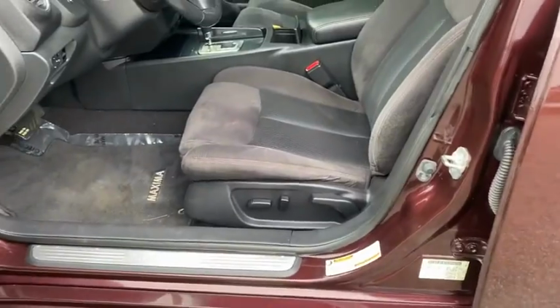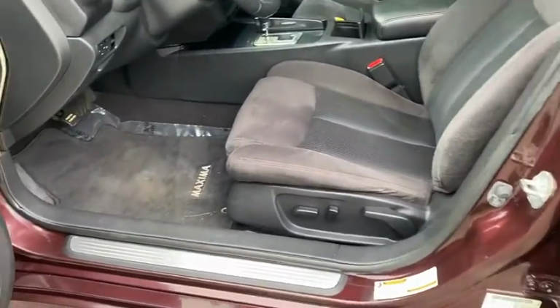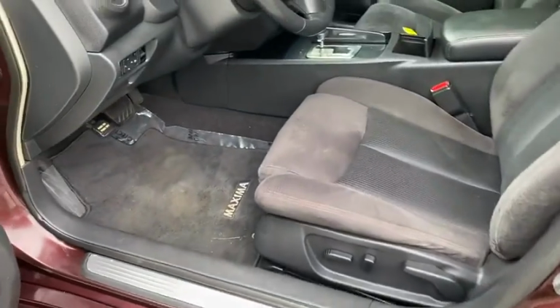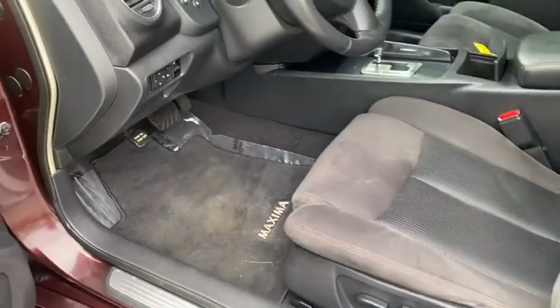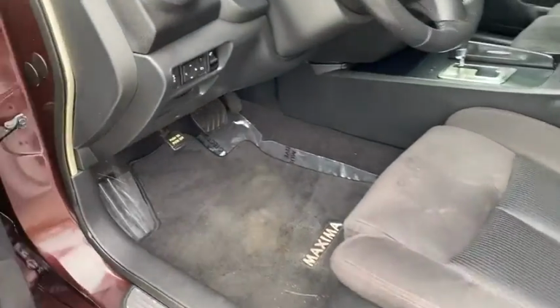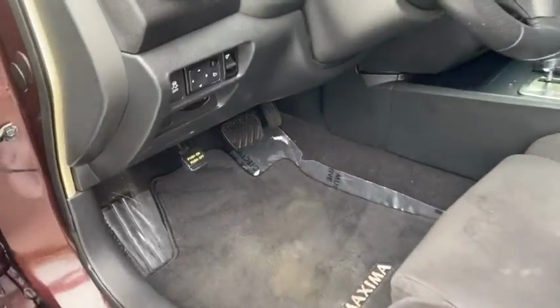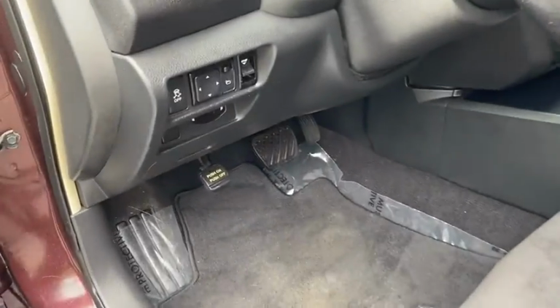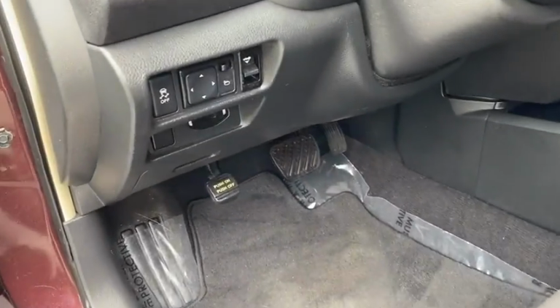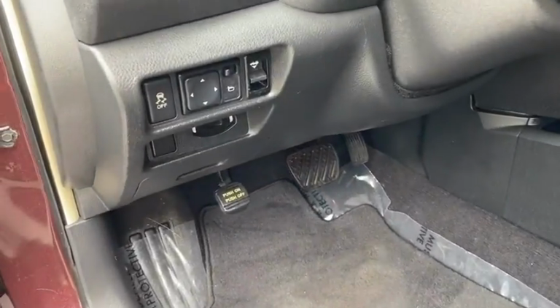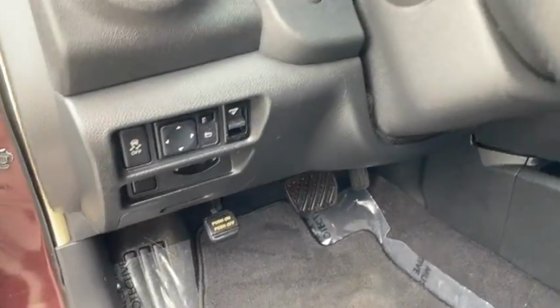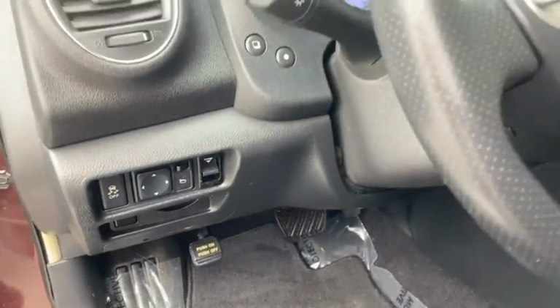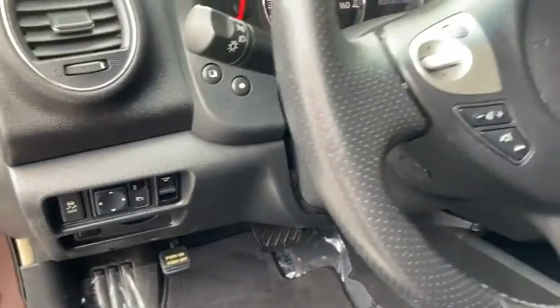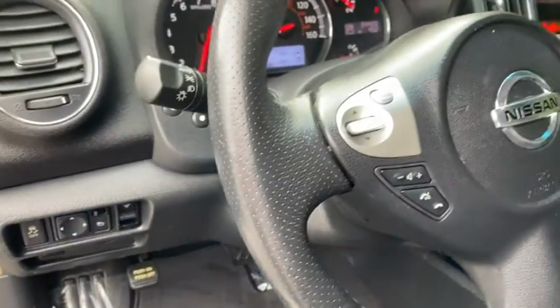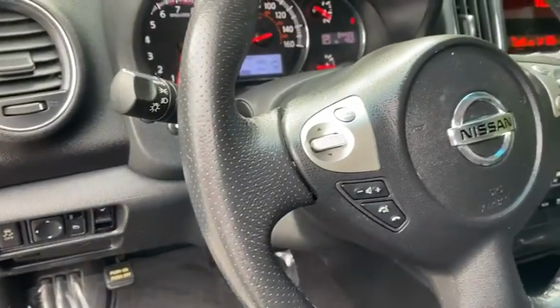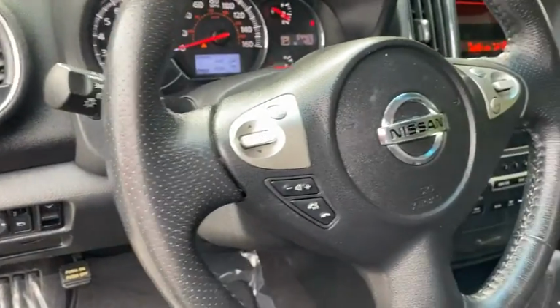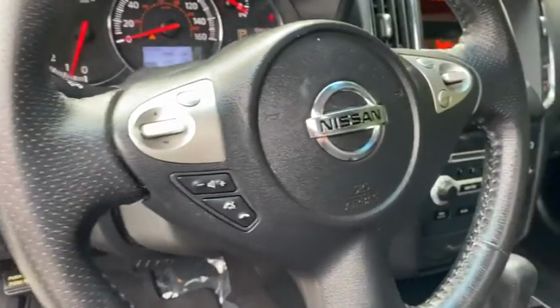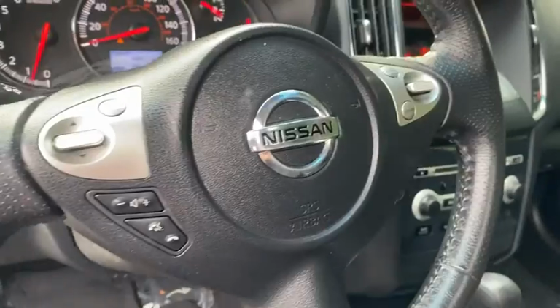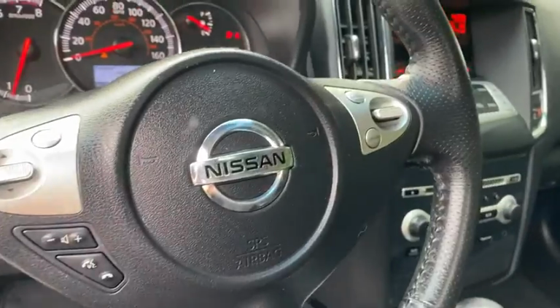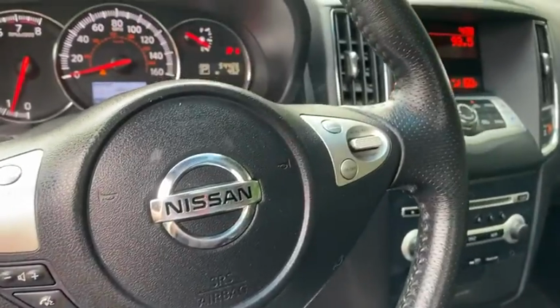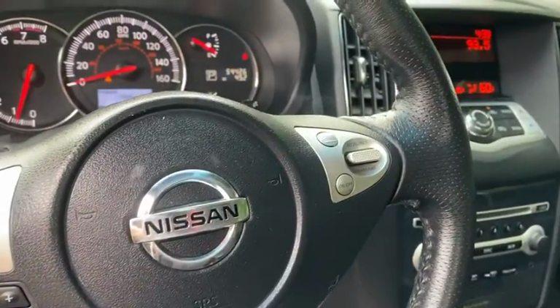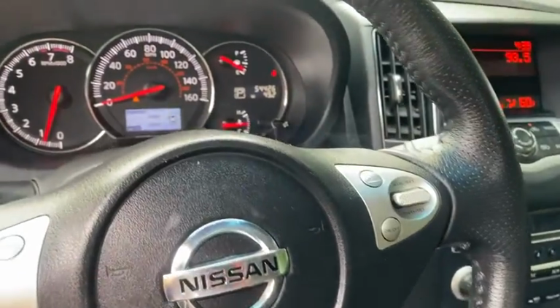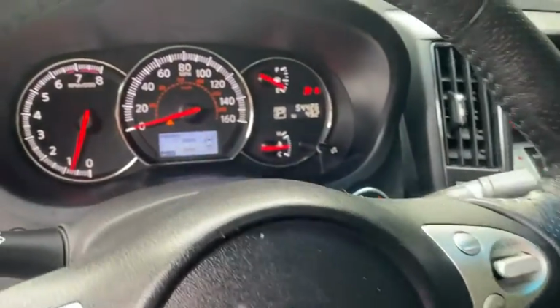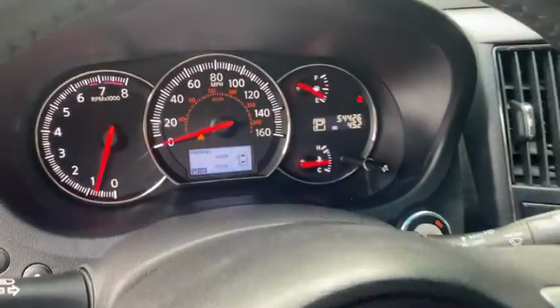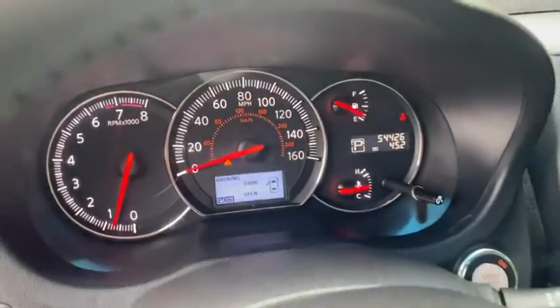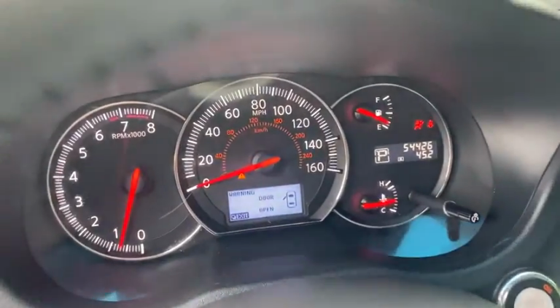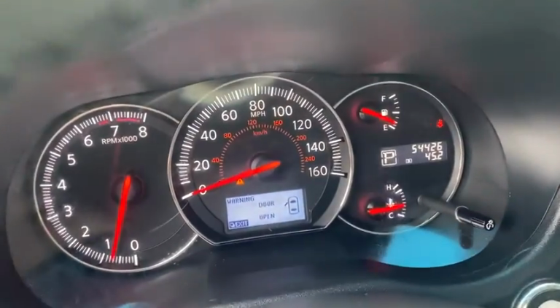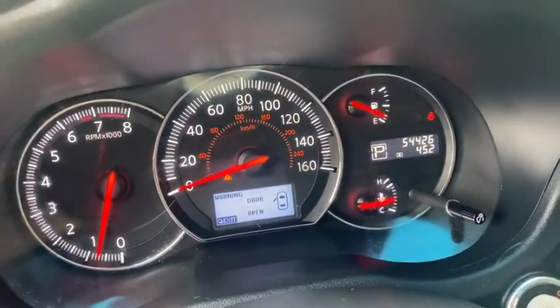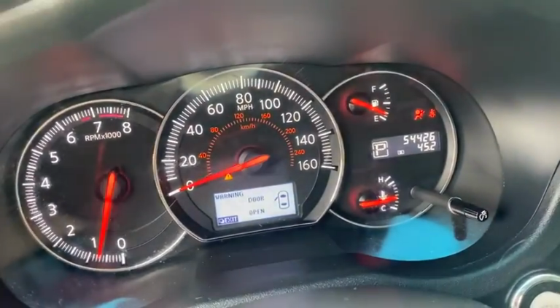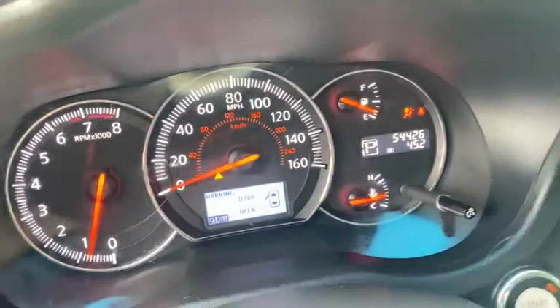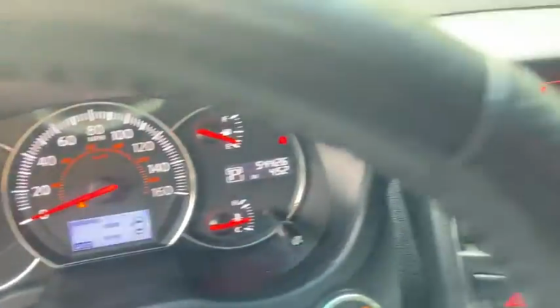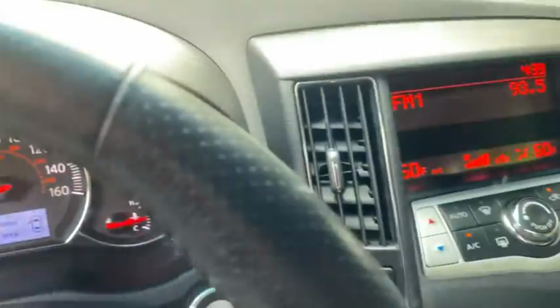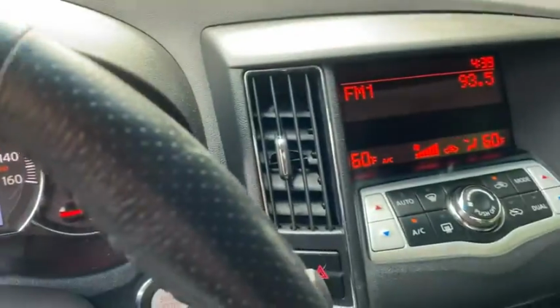CD changer, keyless entry, leather-wrapped steering wheel, Bluetooth, adjustable steering wheel, driver lumbar, power steering, ABS four-wheel, cruise control,